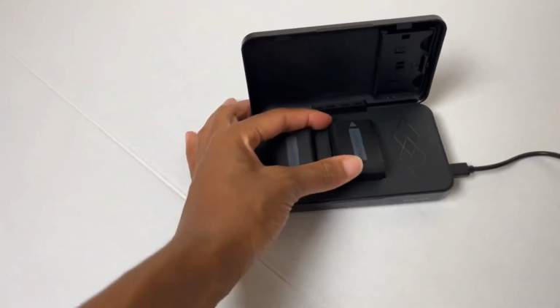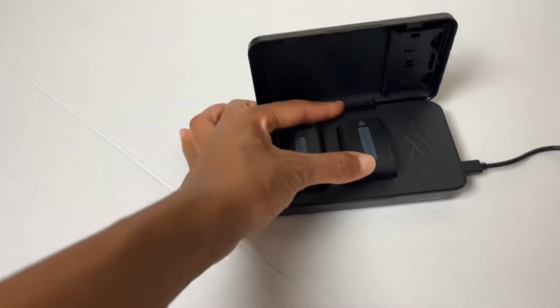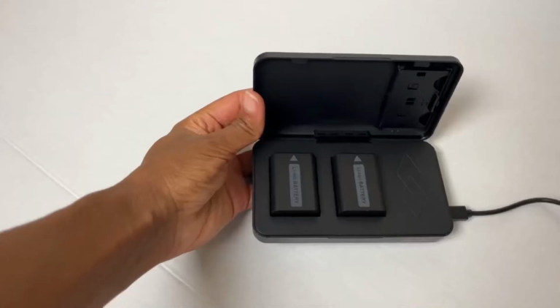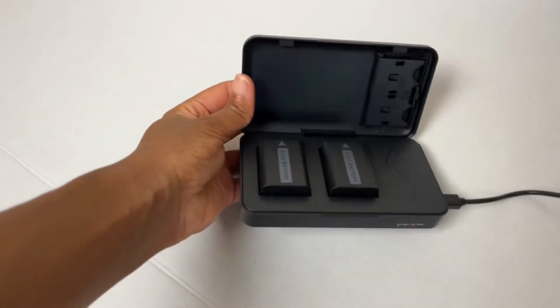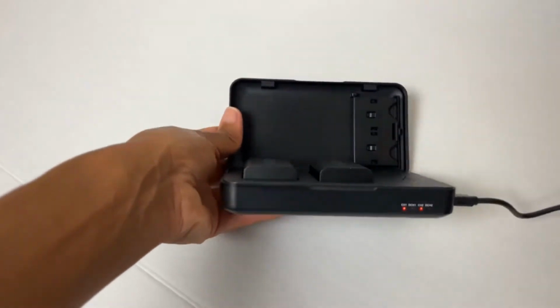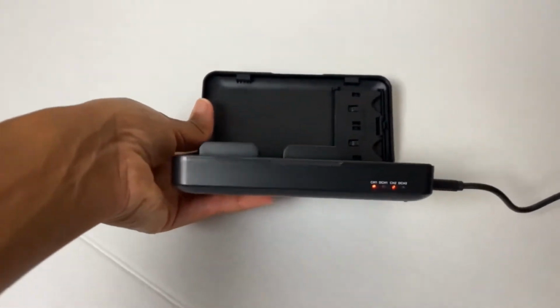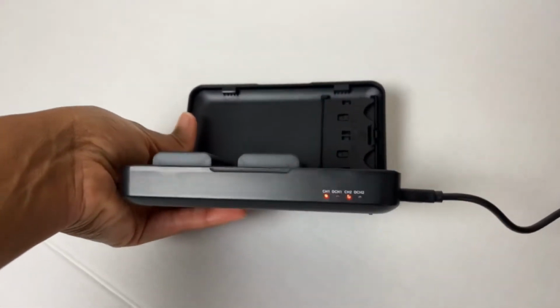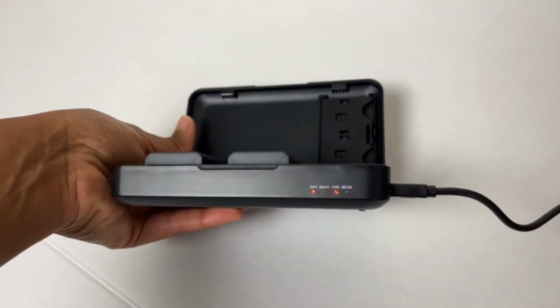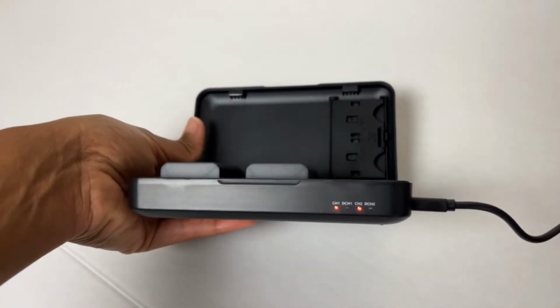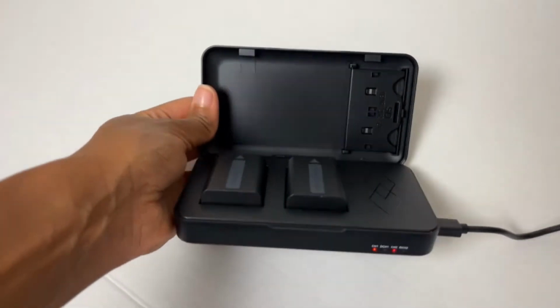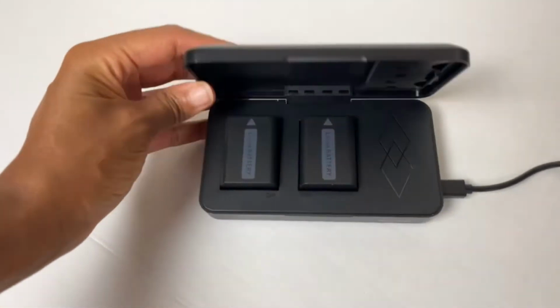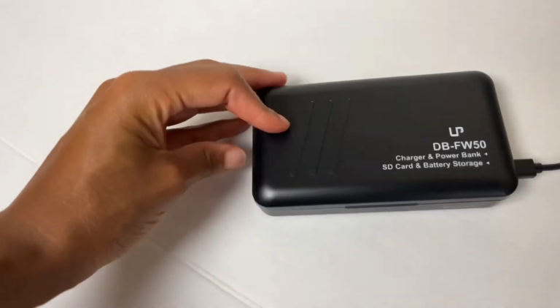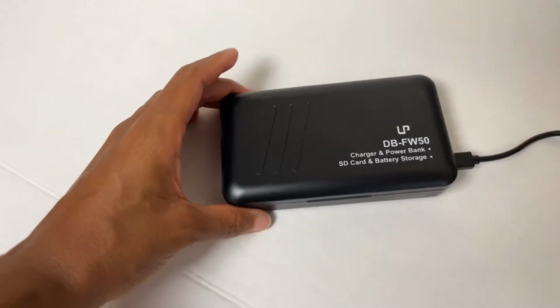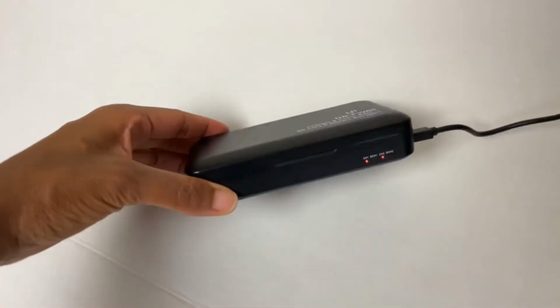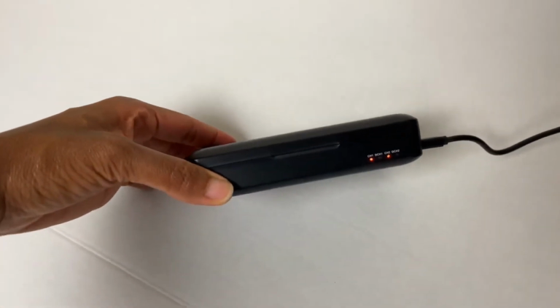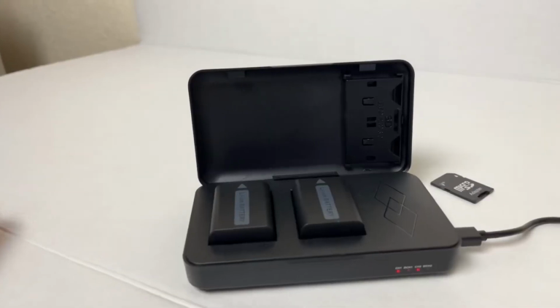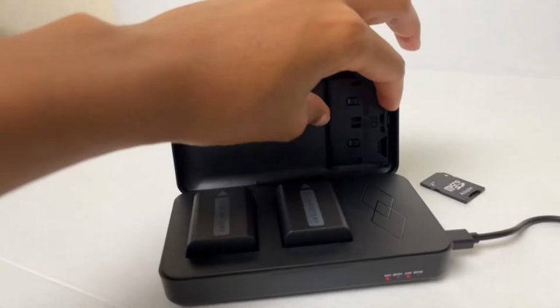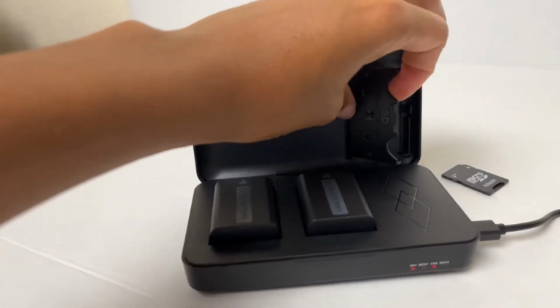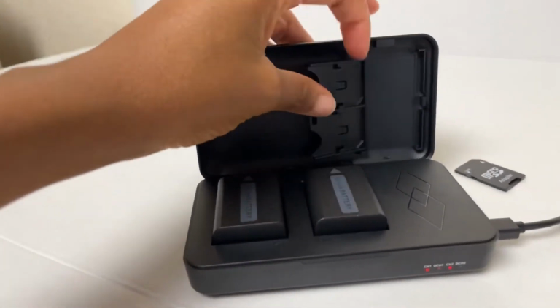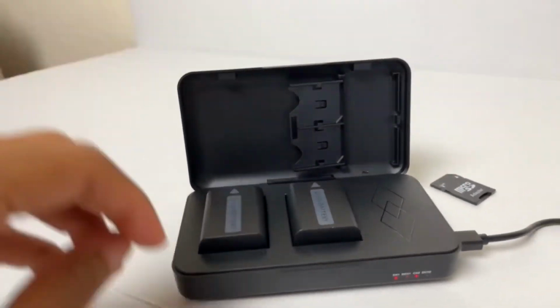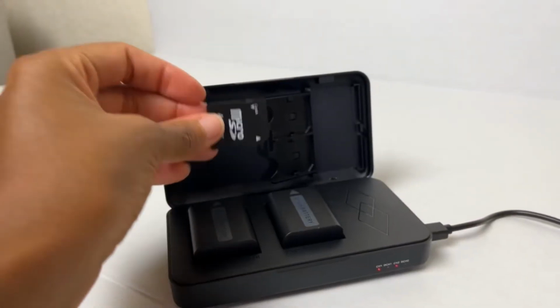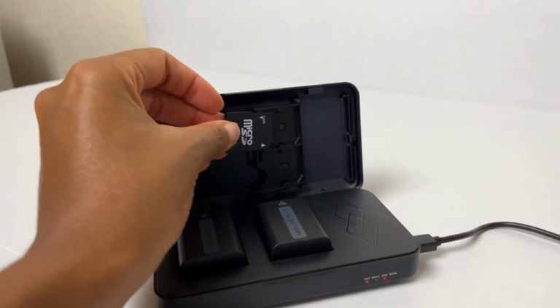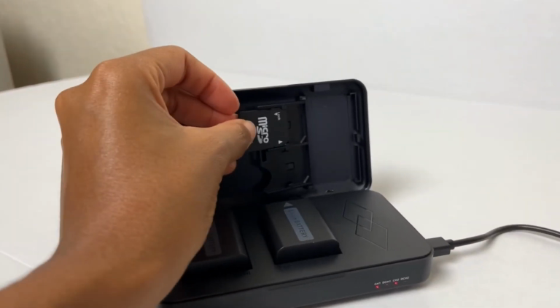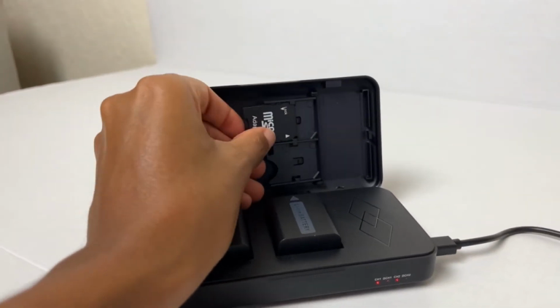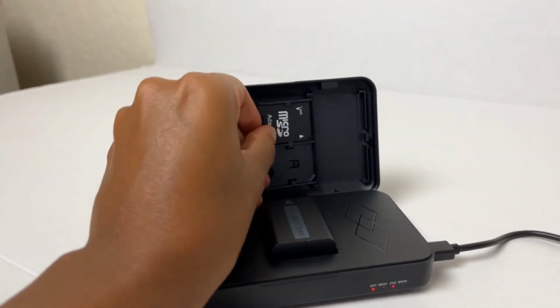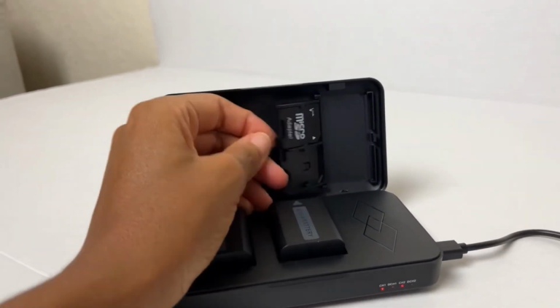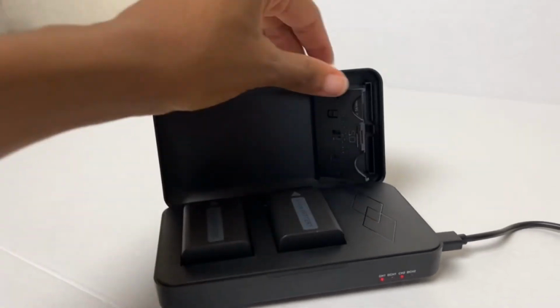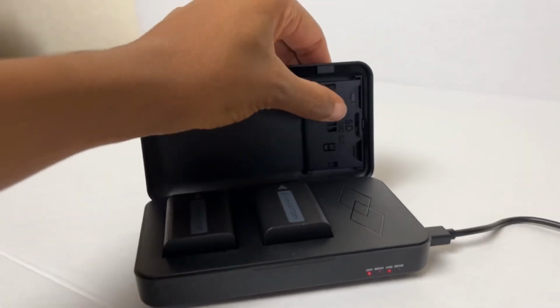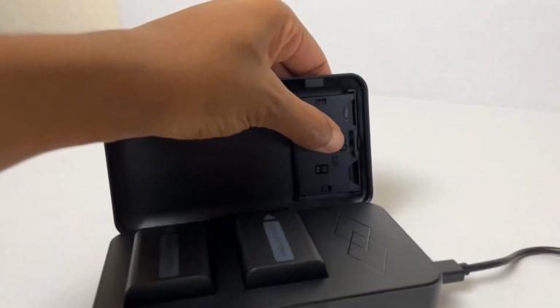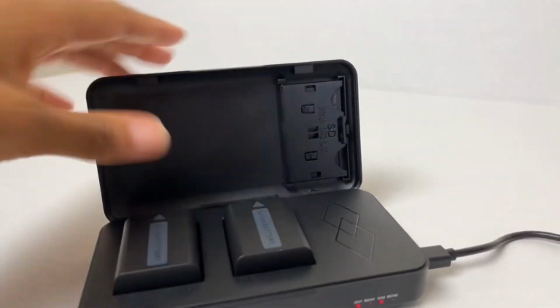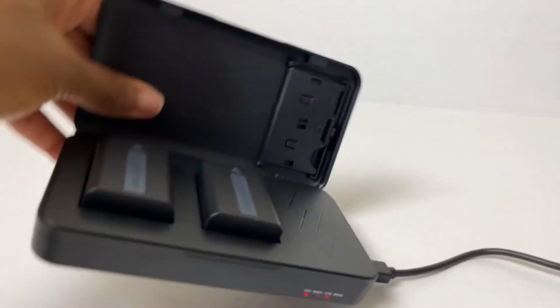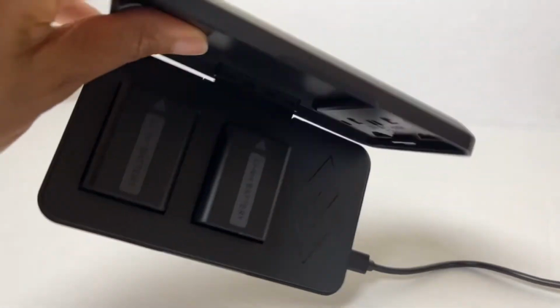There is a portable power function that requires NP-FW50 batteries as the power source. So far I have only plugged the charger into the wall power outlet, but you can also charge via the car and your laptop.